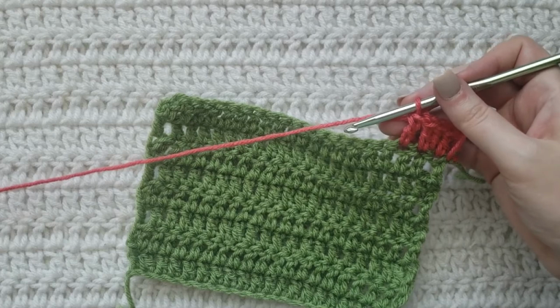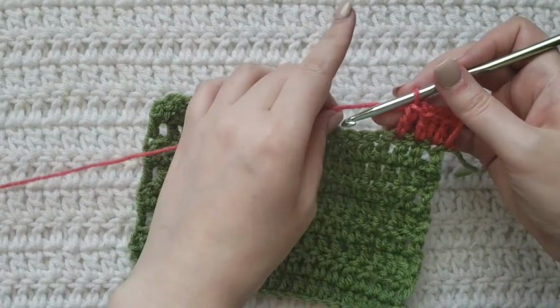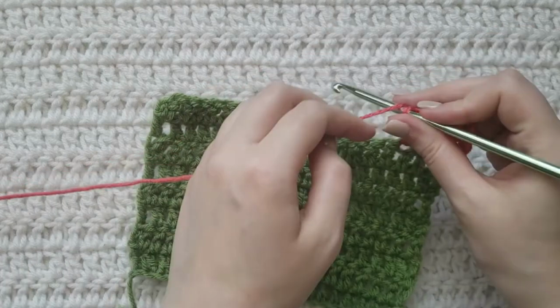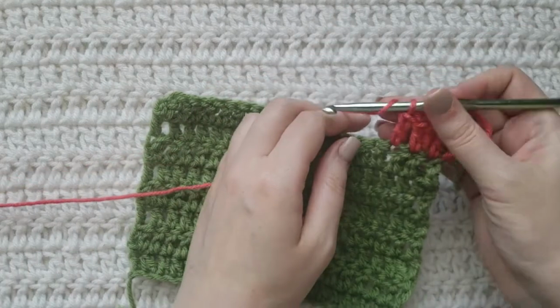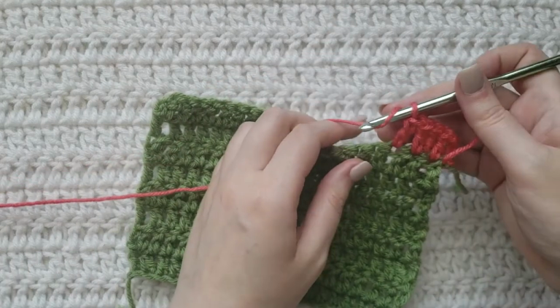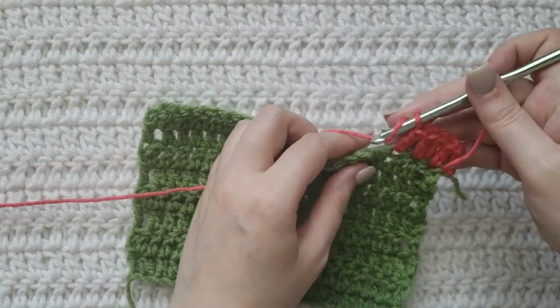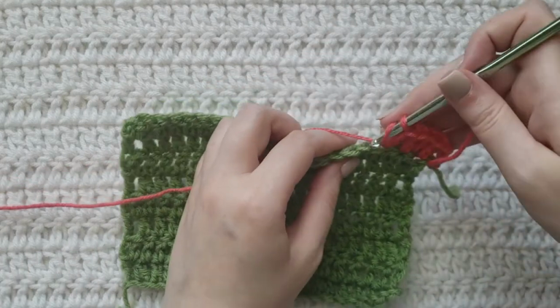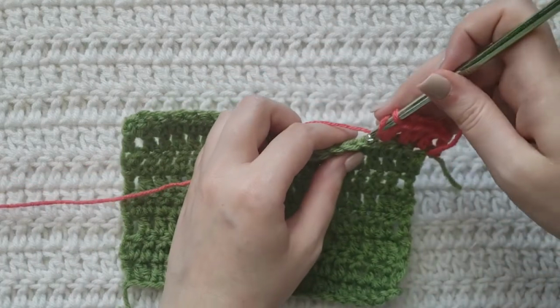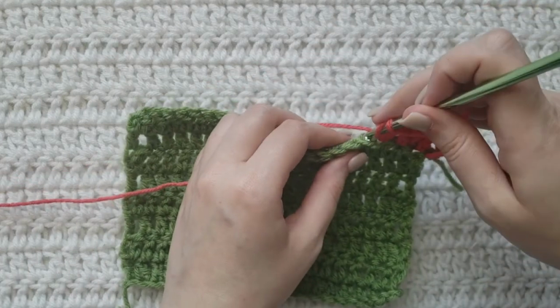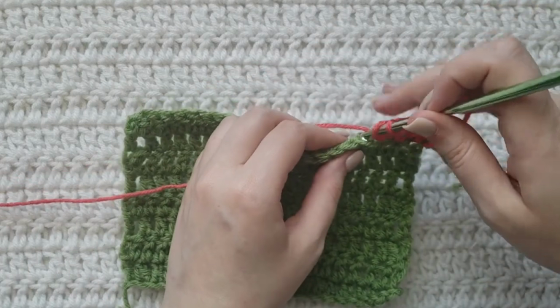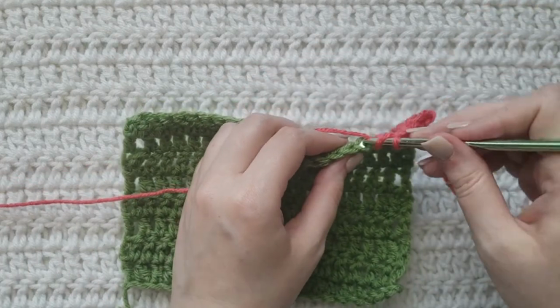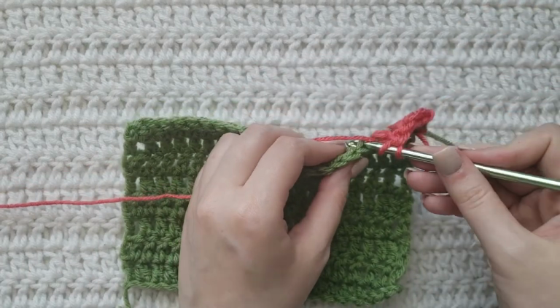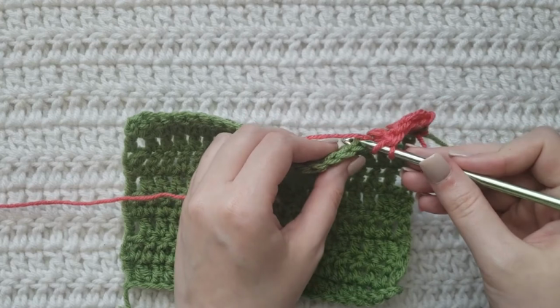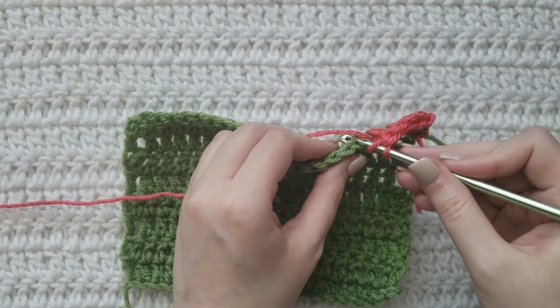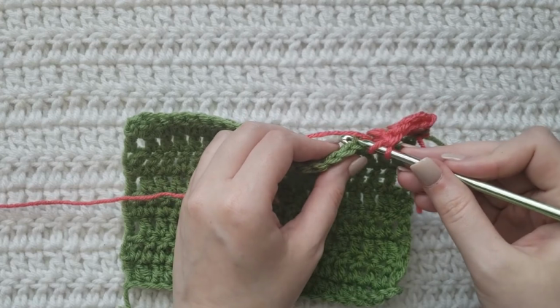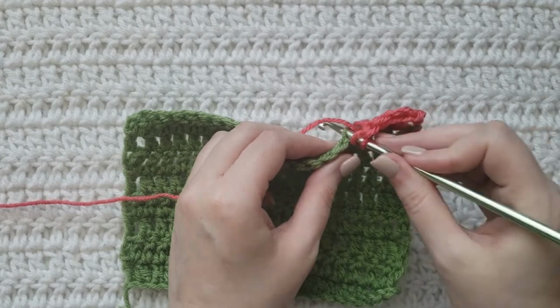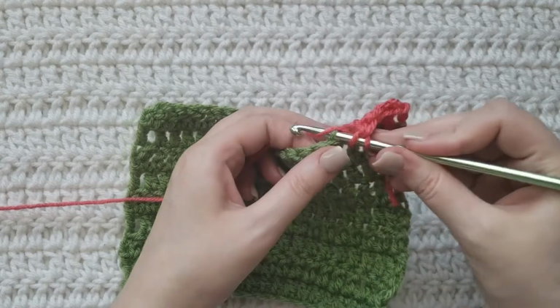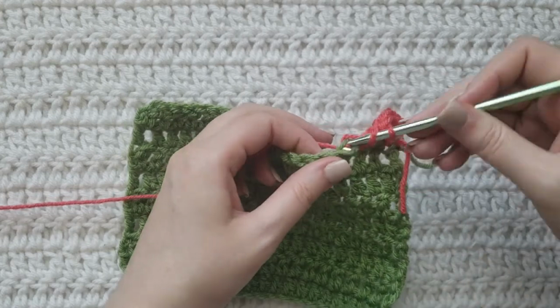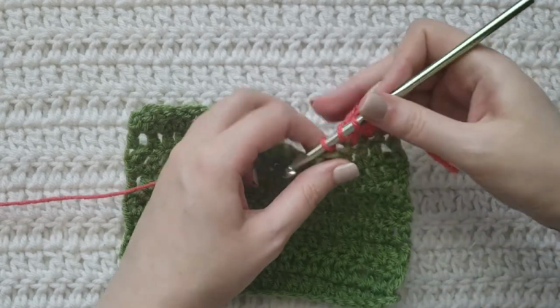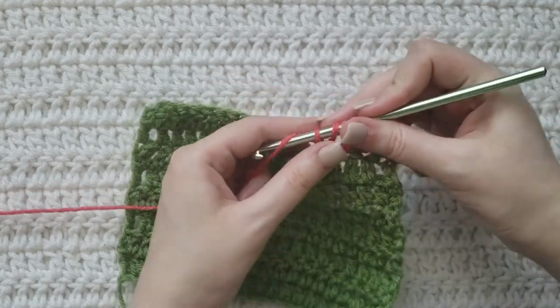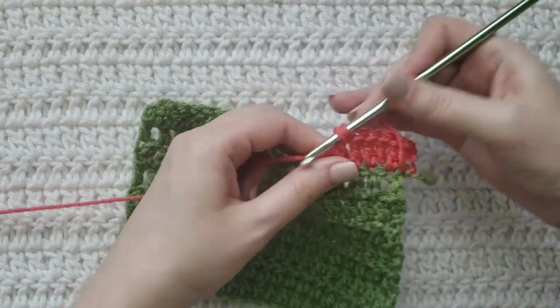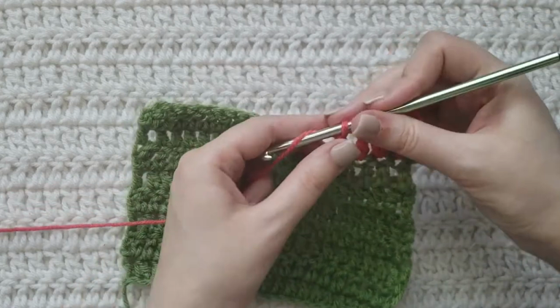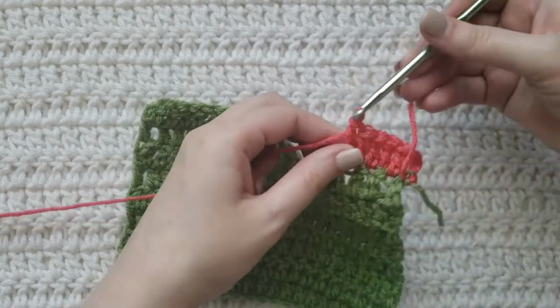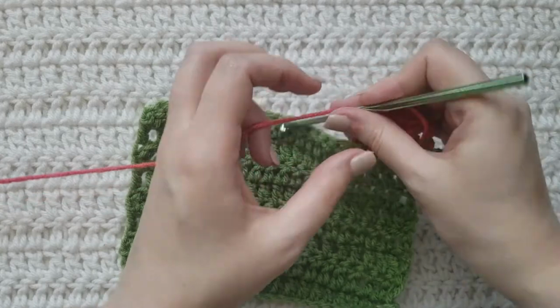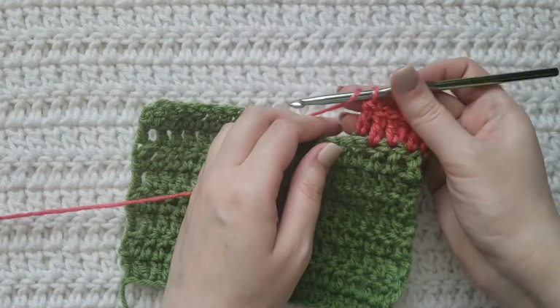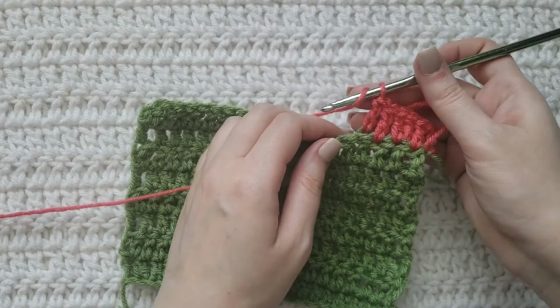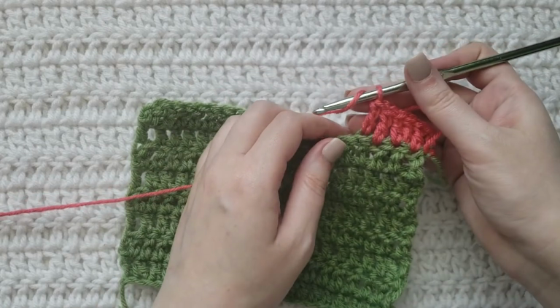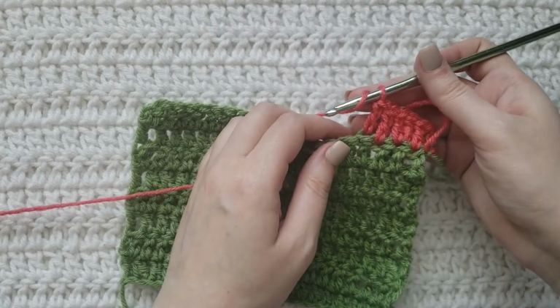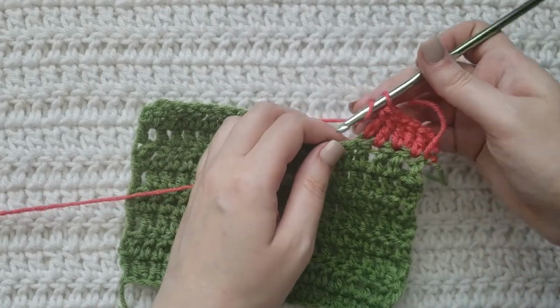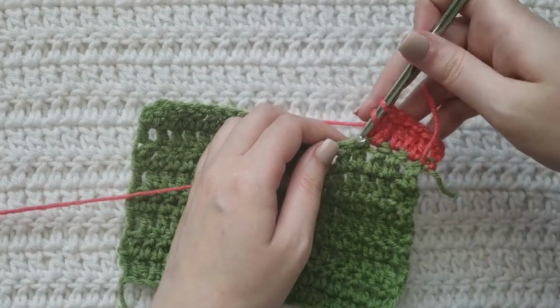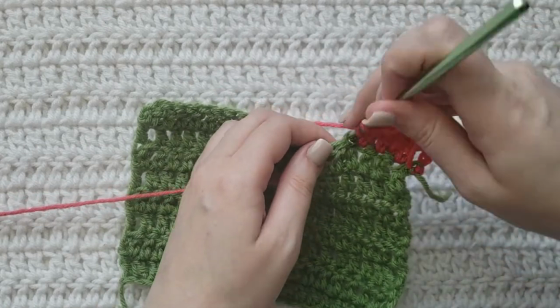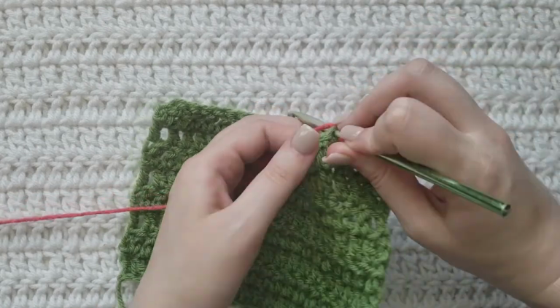Now I'm ready to make a new increase. Work the next double crochet into the back loop of that next stitch, then work a regular double crochet like normal into that same stitch.